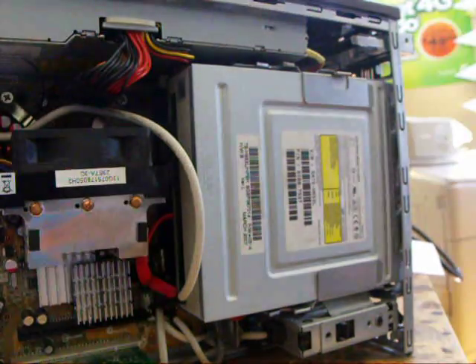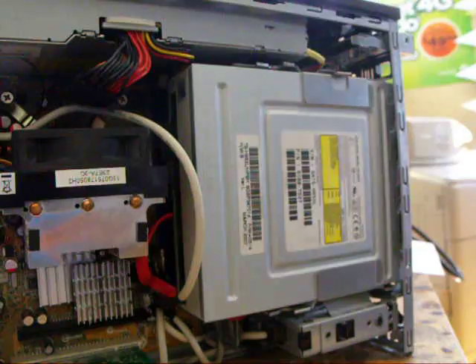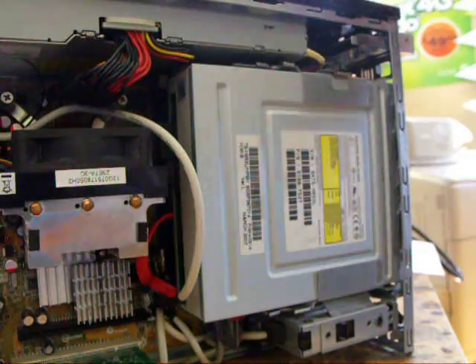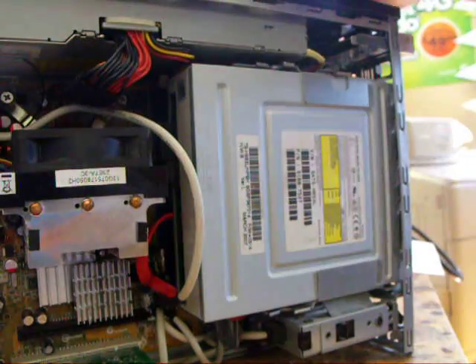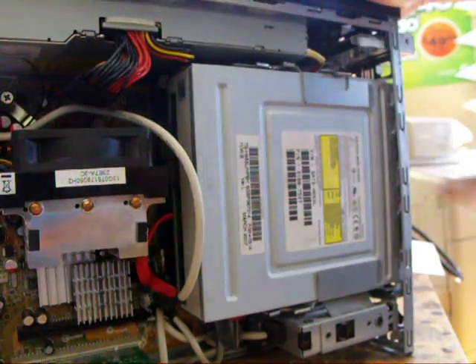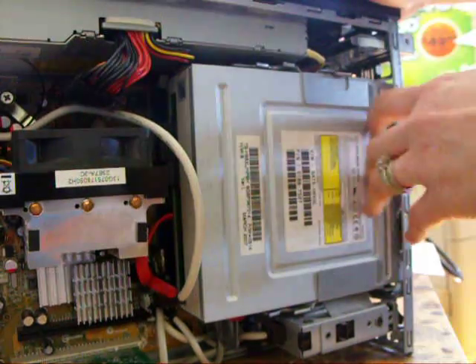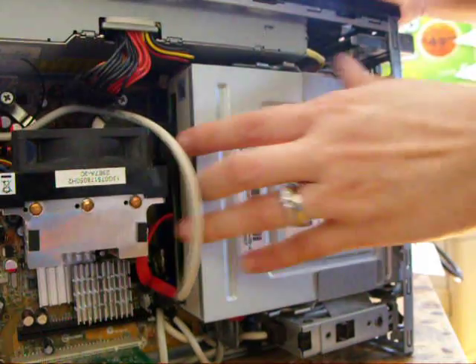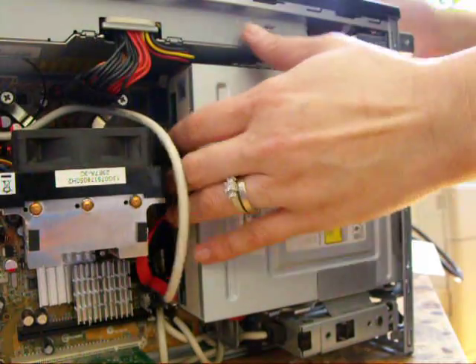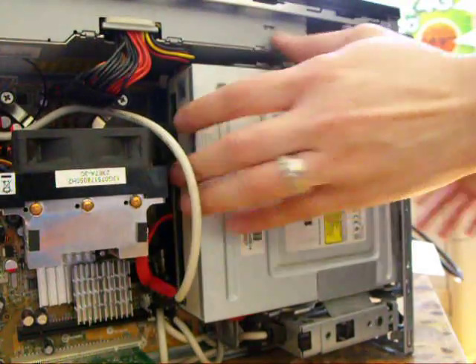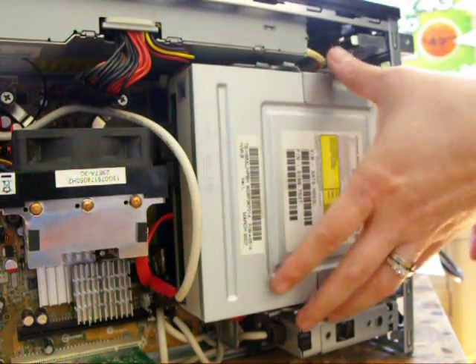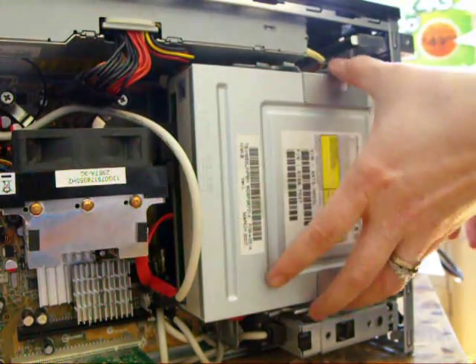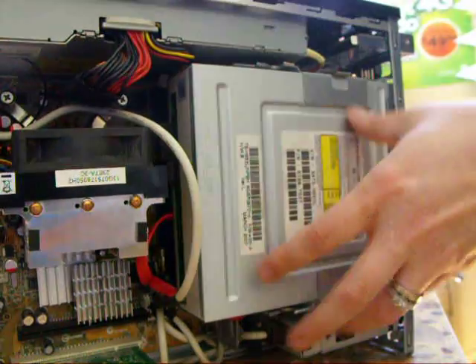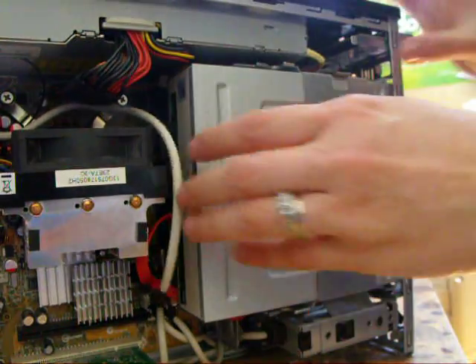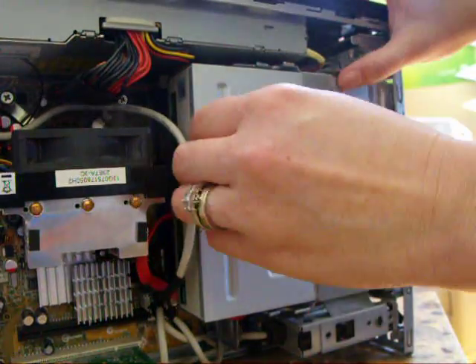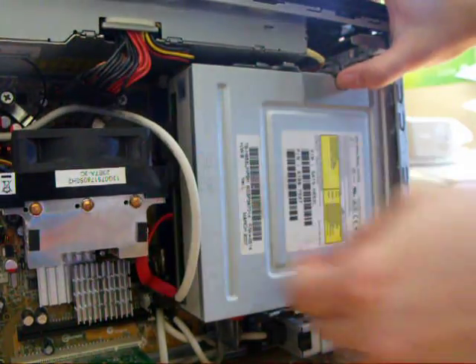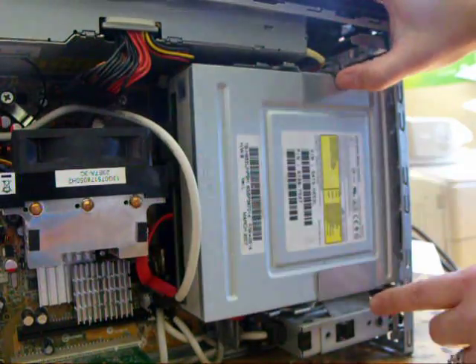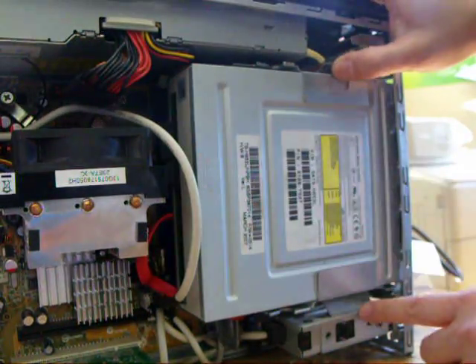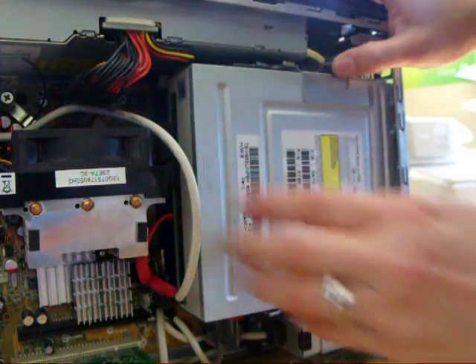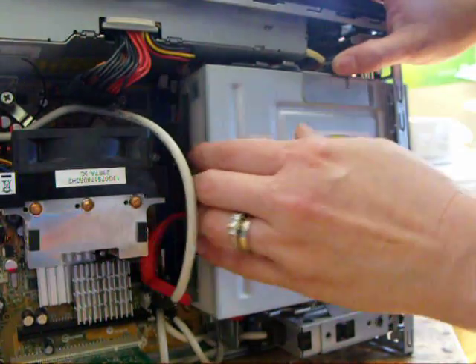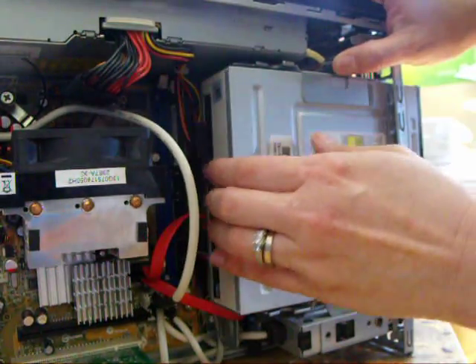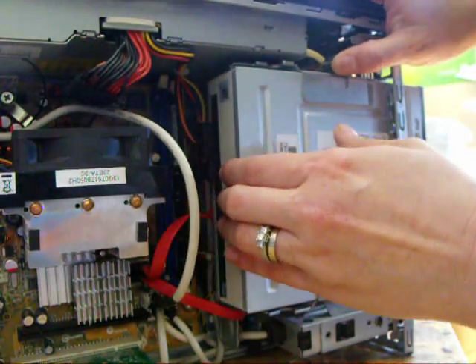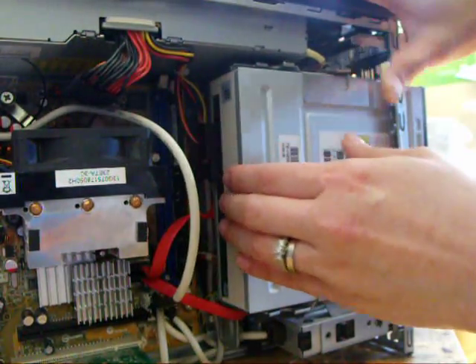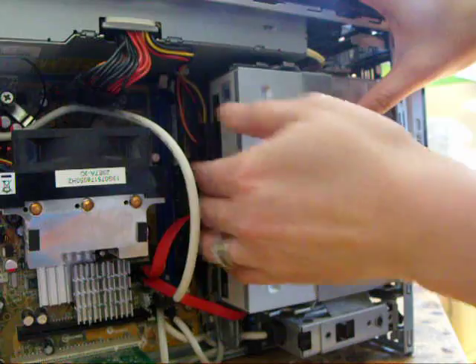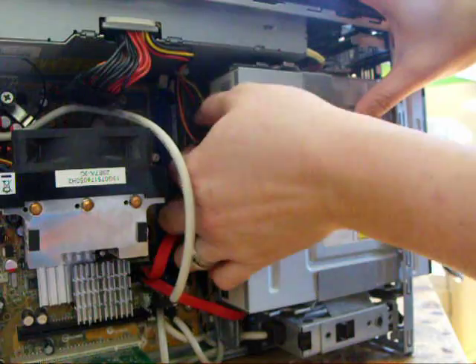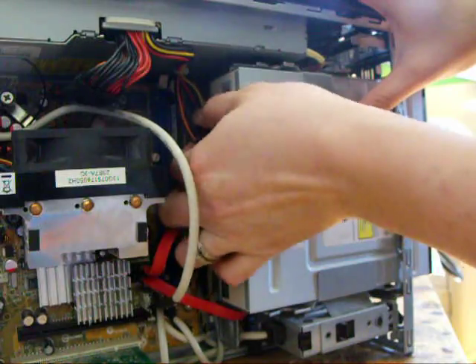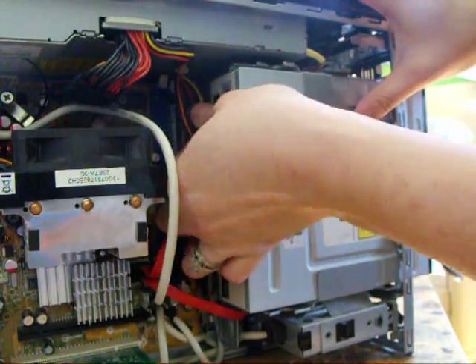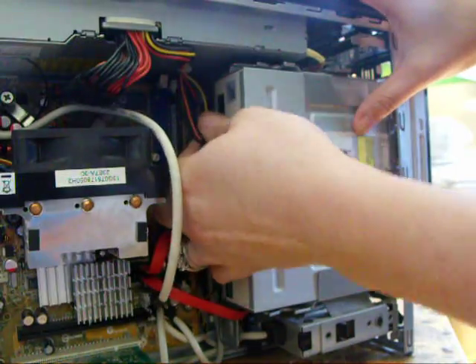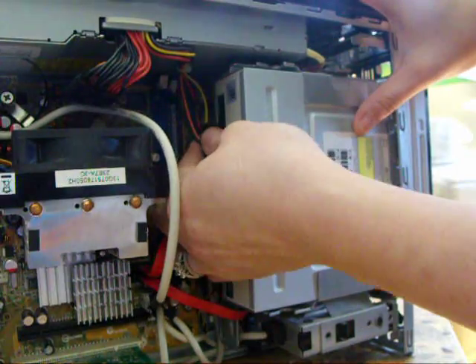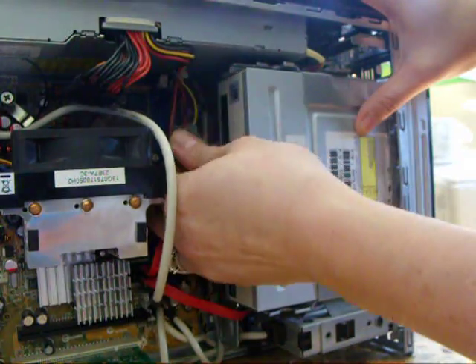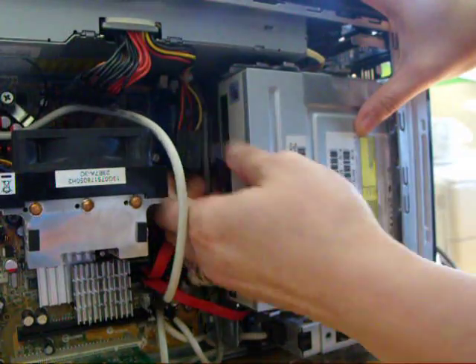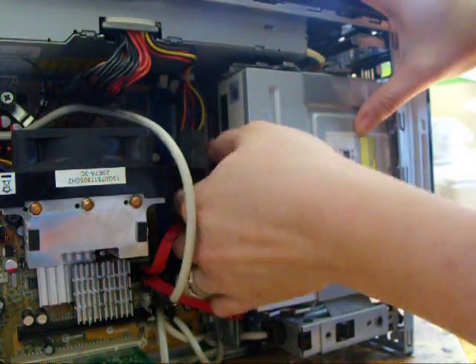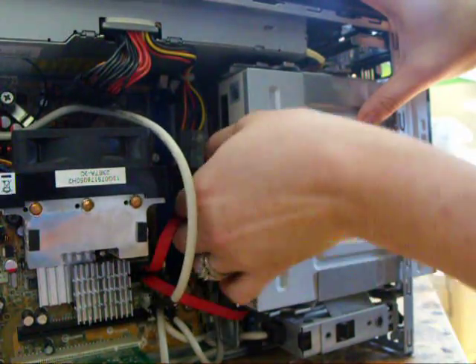We're going to have to take this CD drive out of here. There are little levers — just push it up — and then take the SATA cable out.